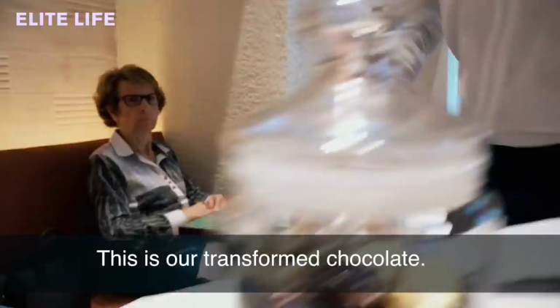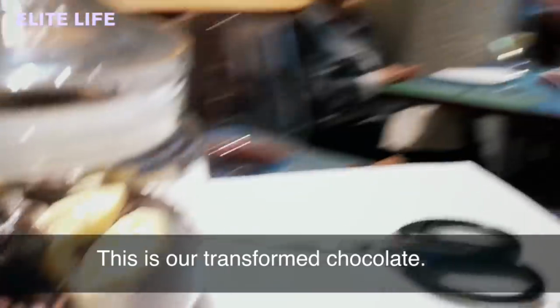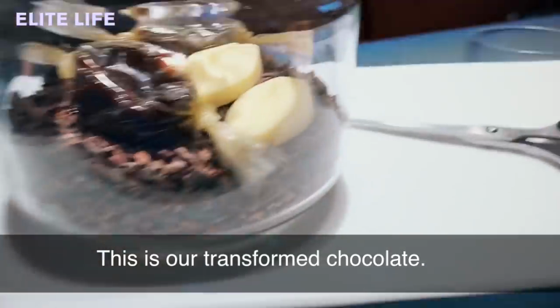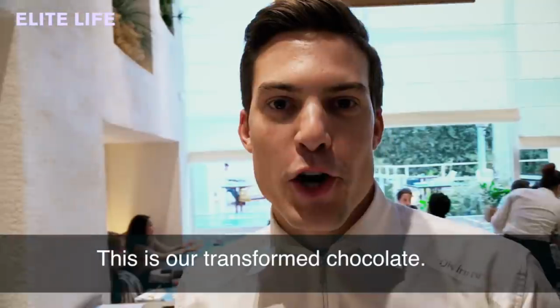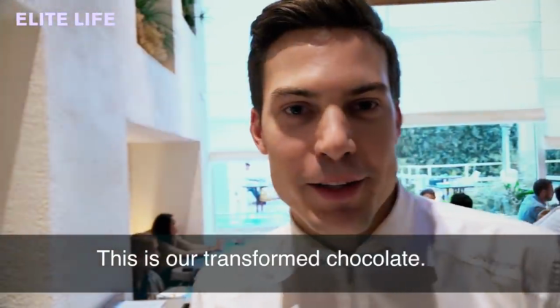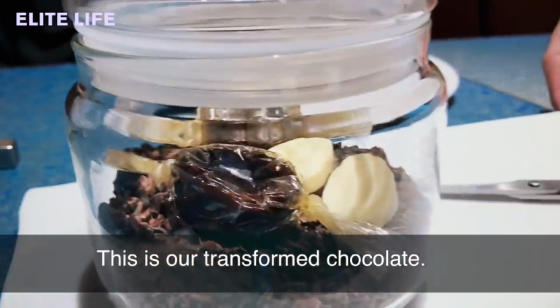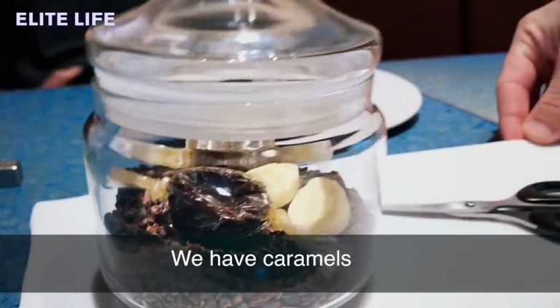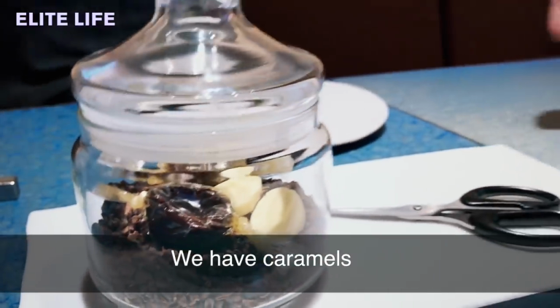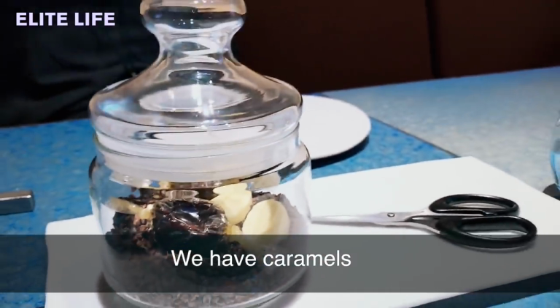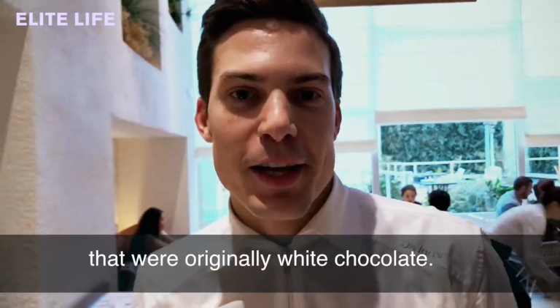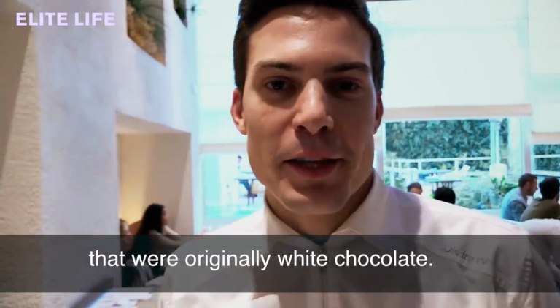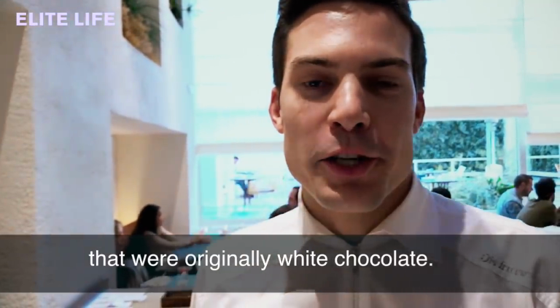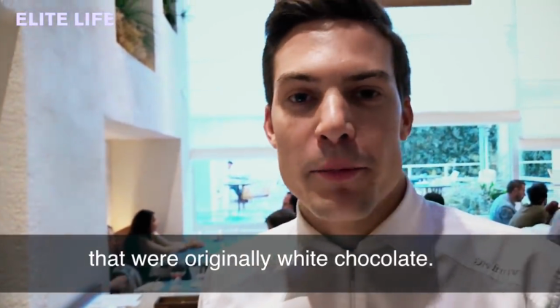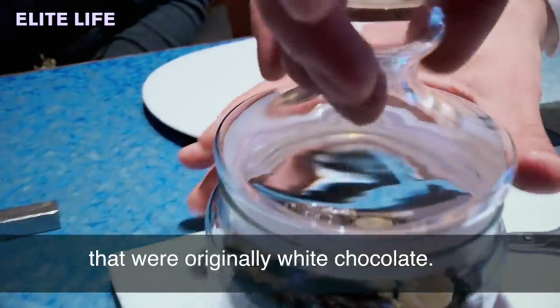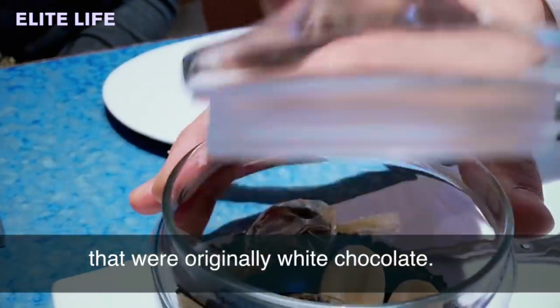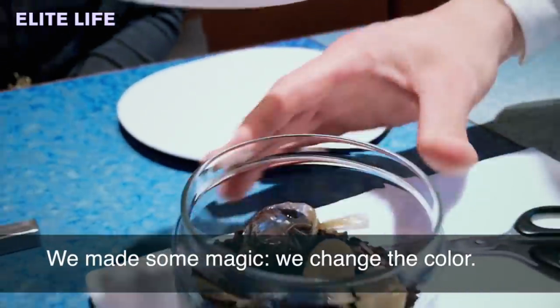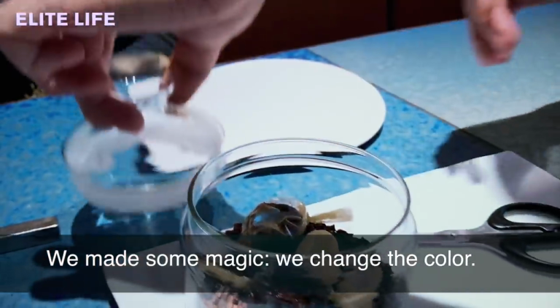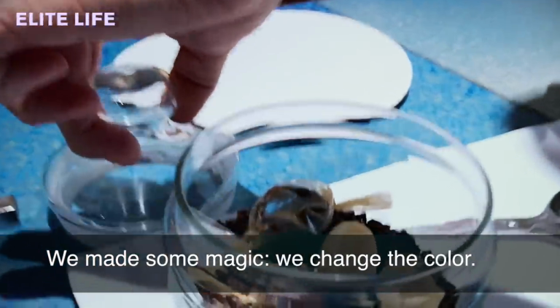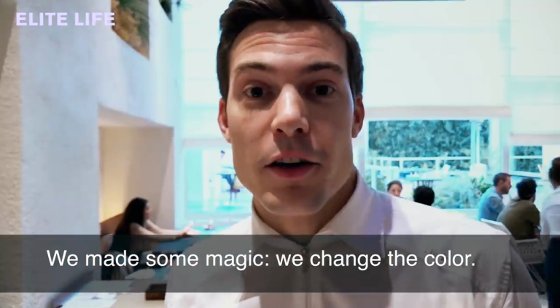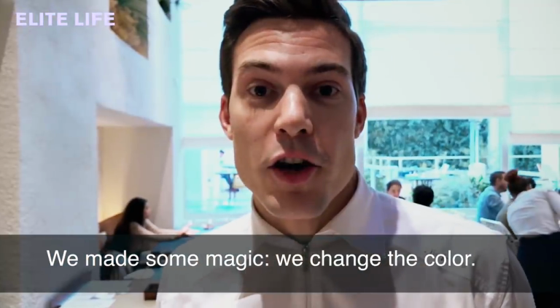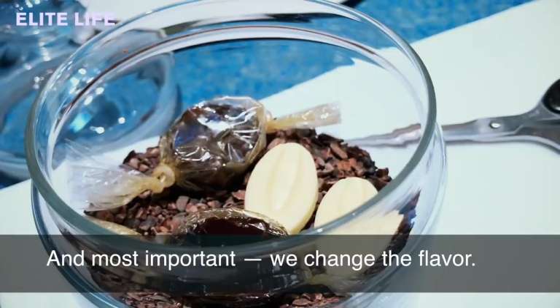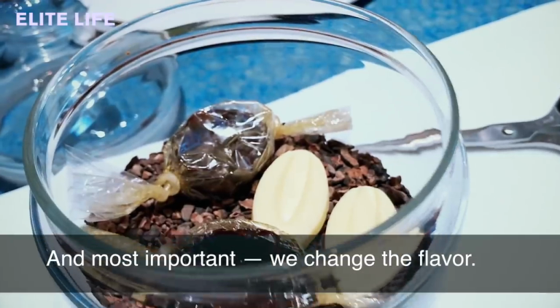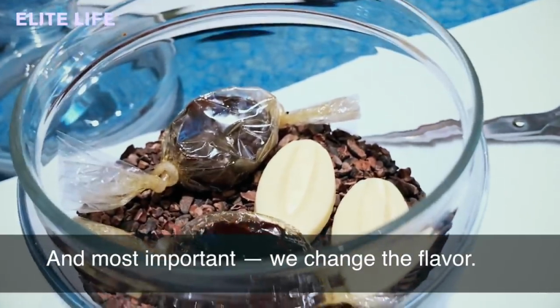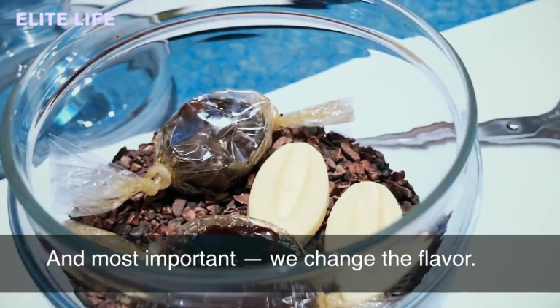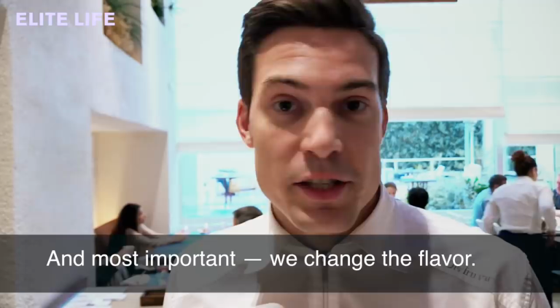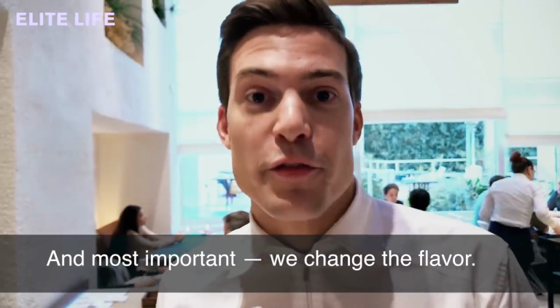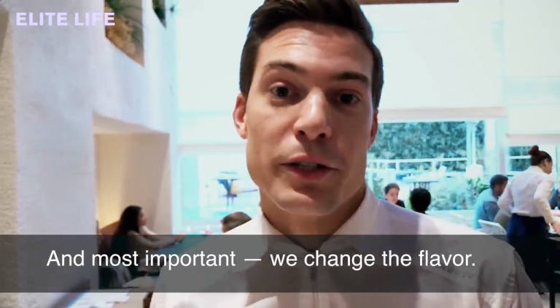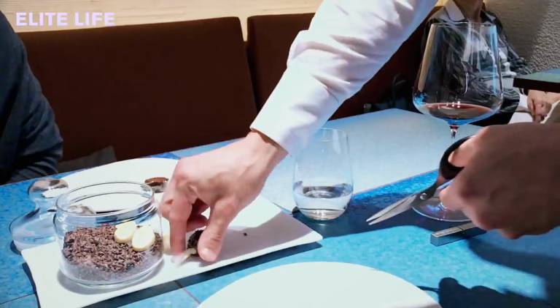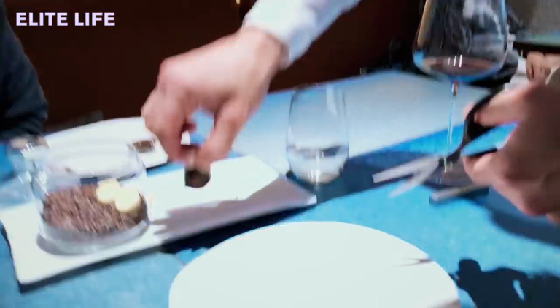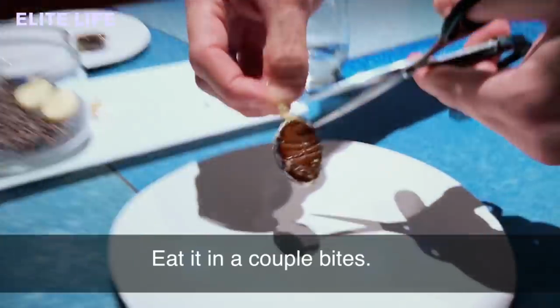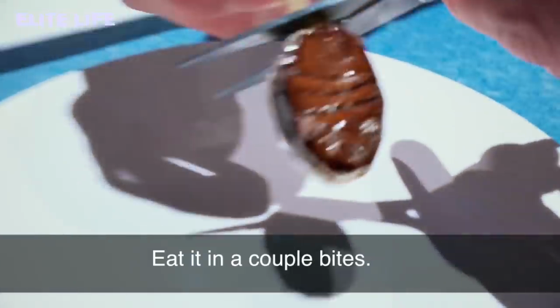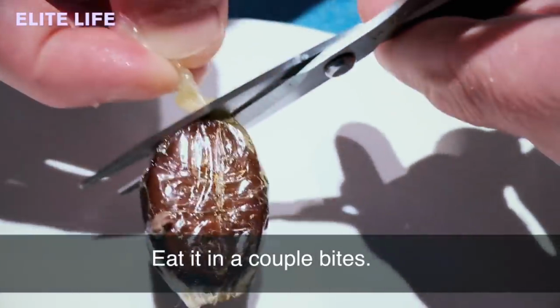This is our transformed chocolate. Here we have some caramels that originally were white chocolate — we made some magic. We changed the color of the chocolate, and most importantly, we changed the flavor. It is eaten in a couple of bites.